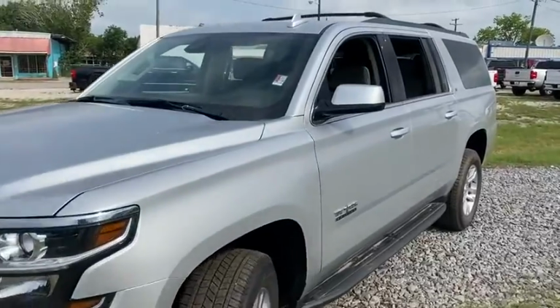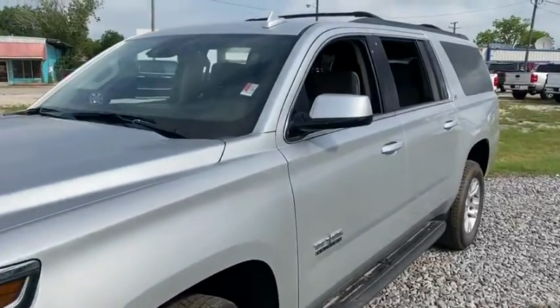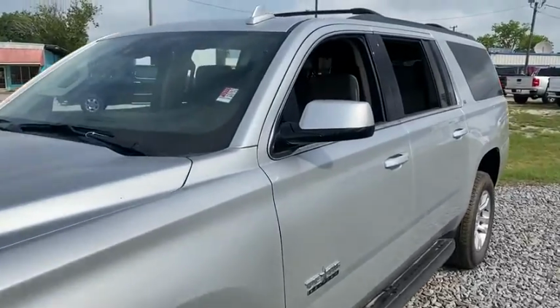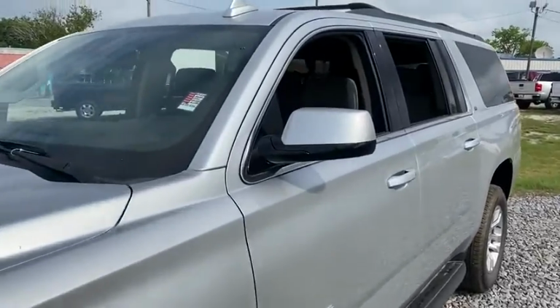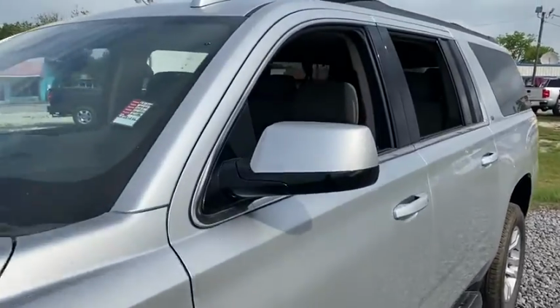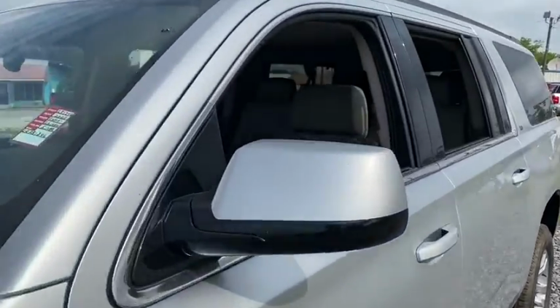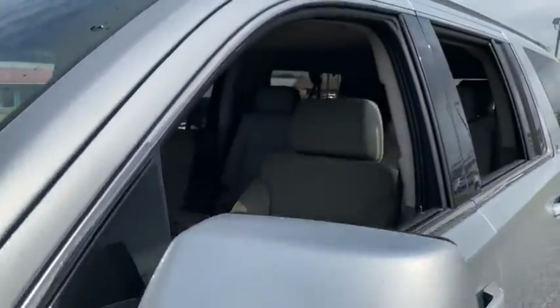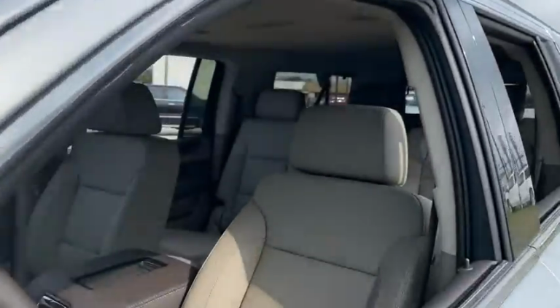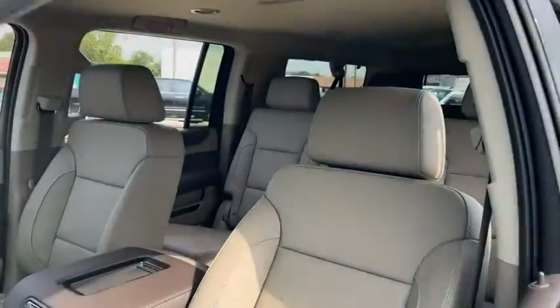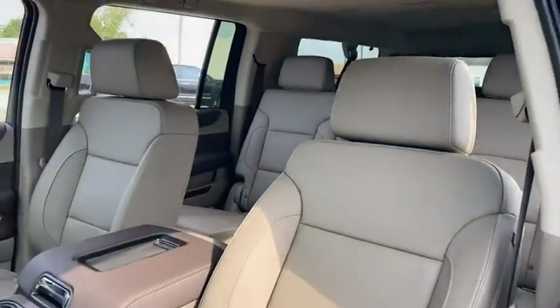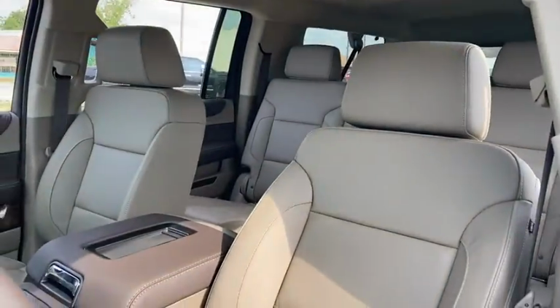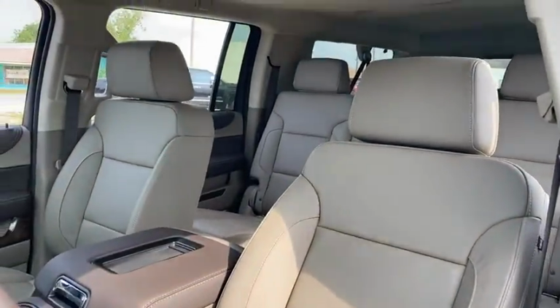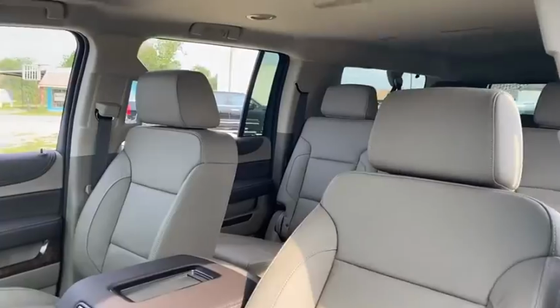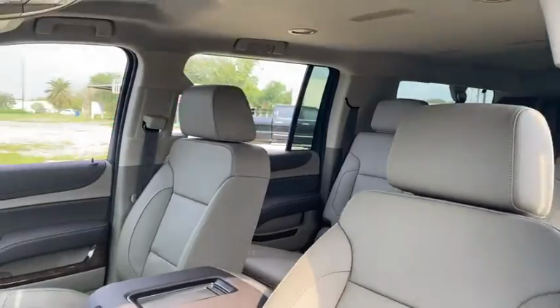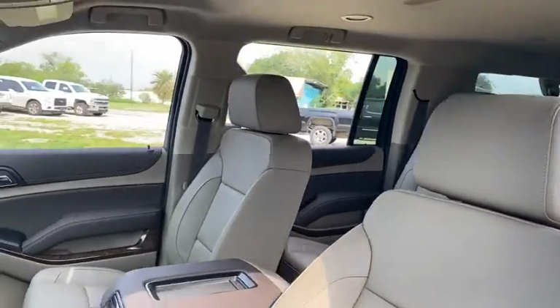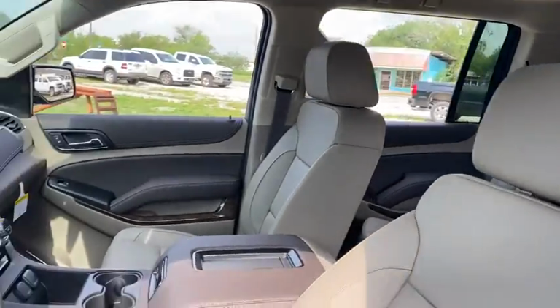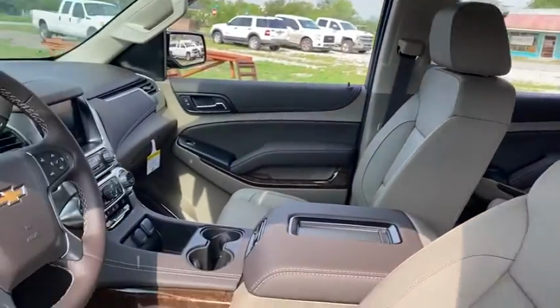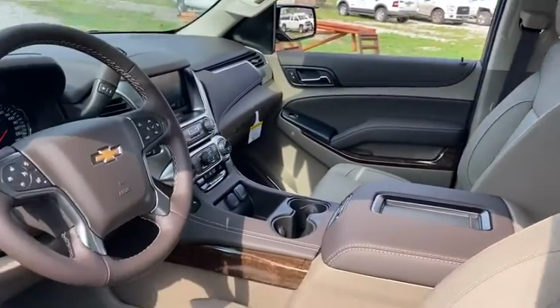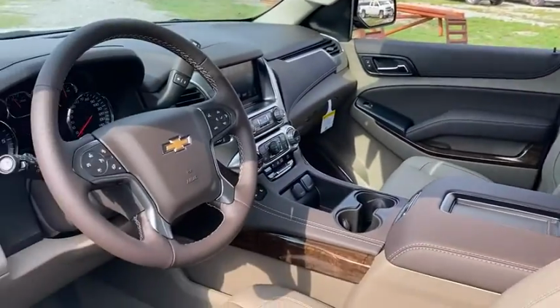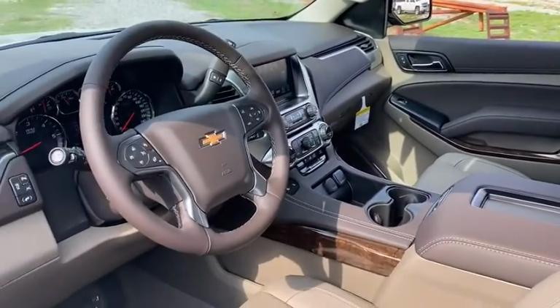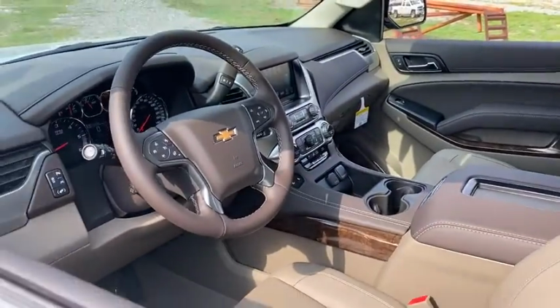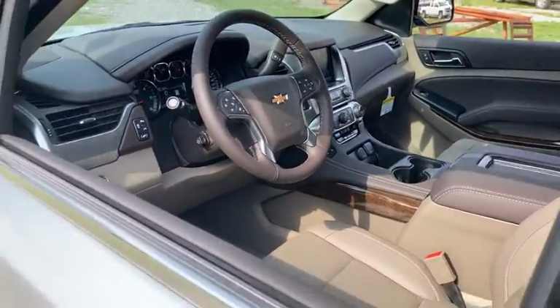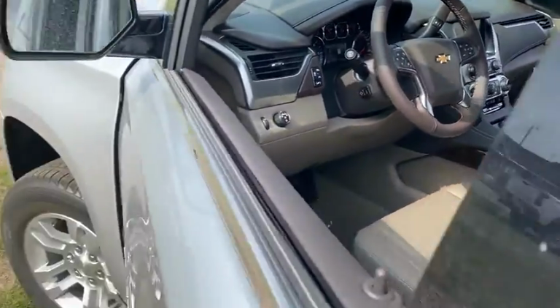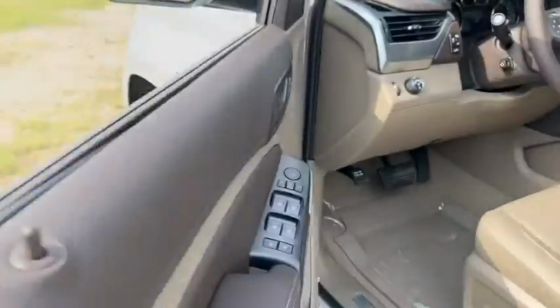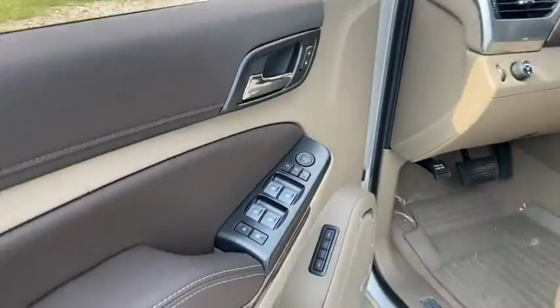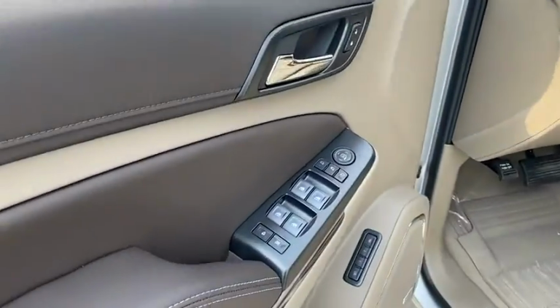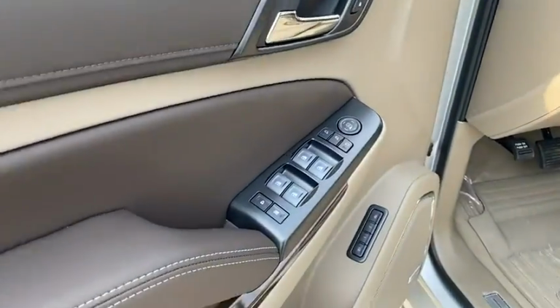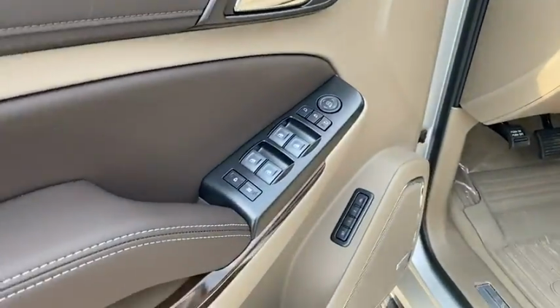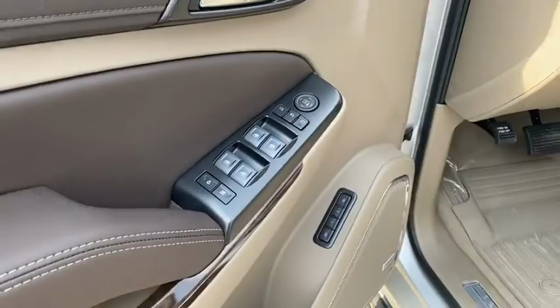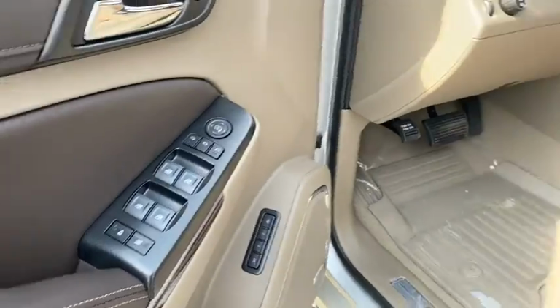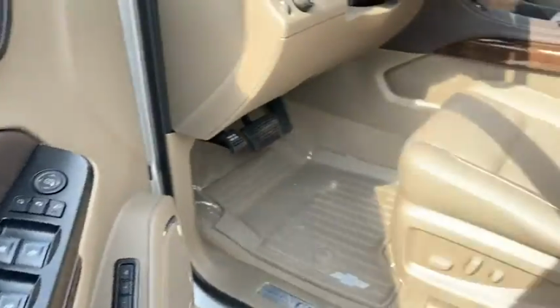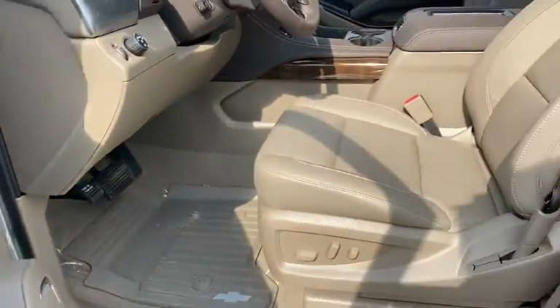Here are some of this vehicle's great options: power liftgate, navigation system, traction control, power passenger seat, dual airbags, leather-wrapped steering wheel, power steering.